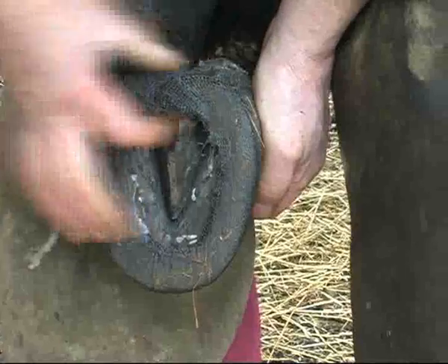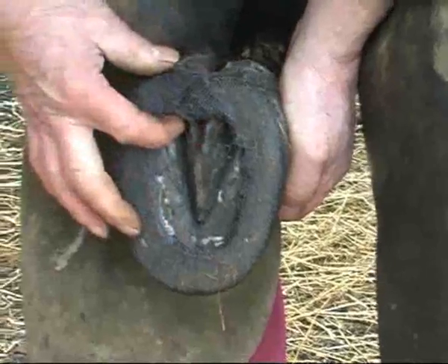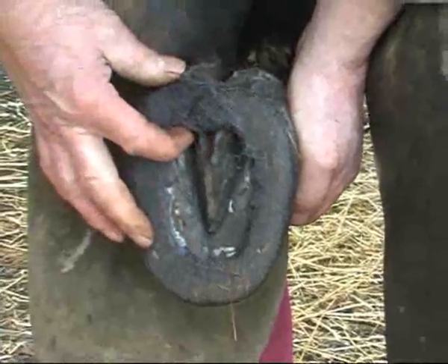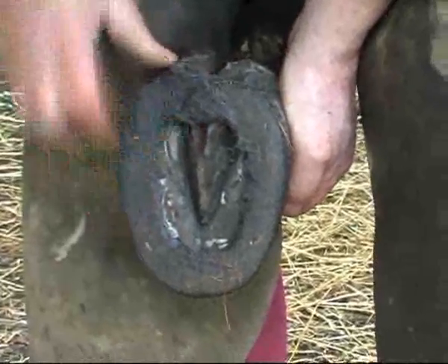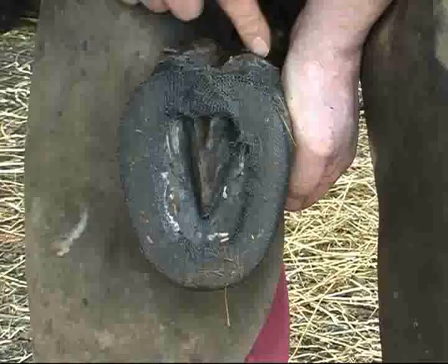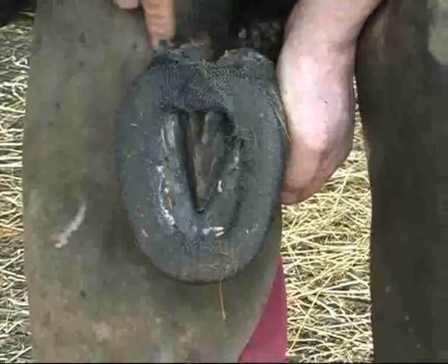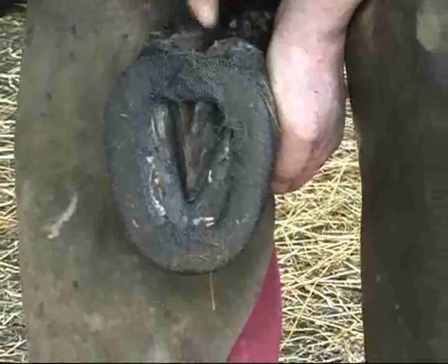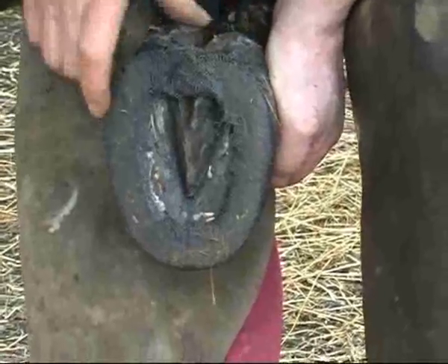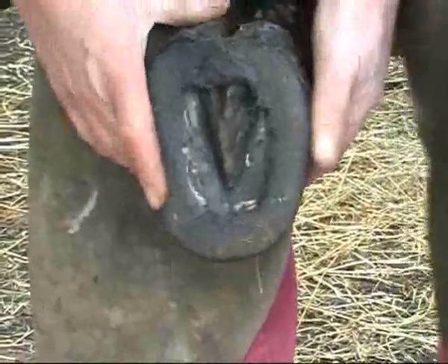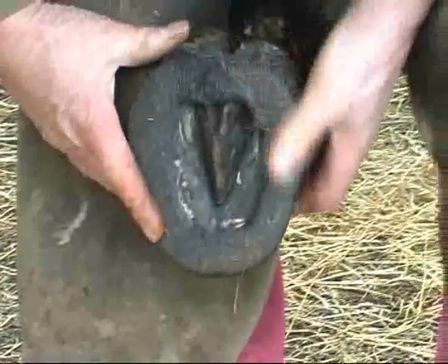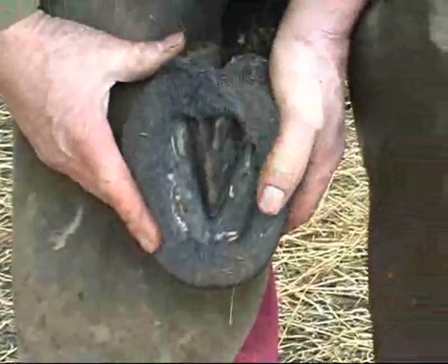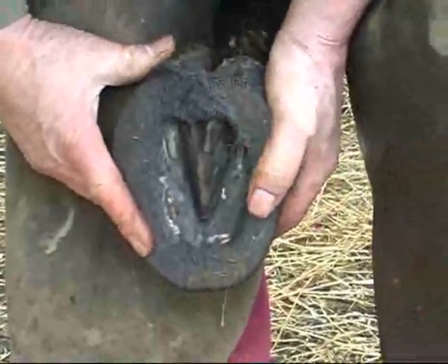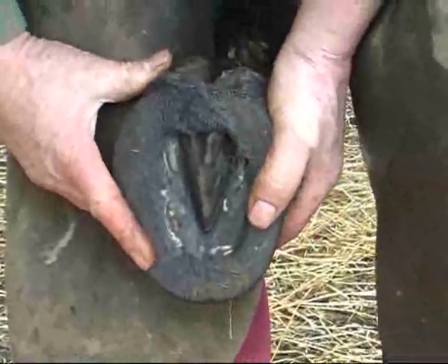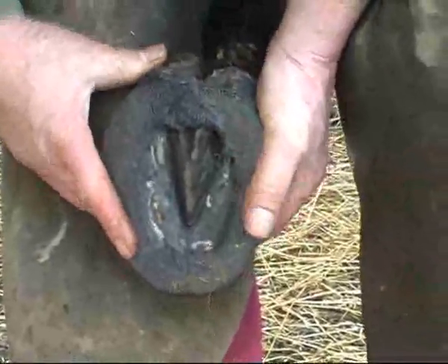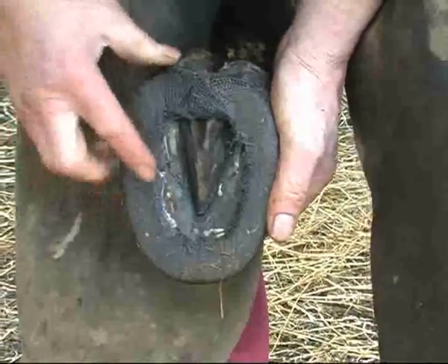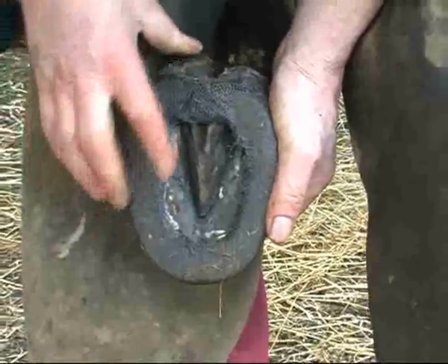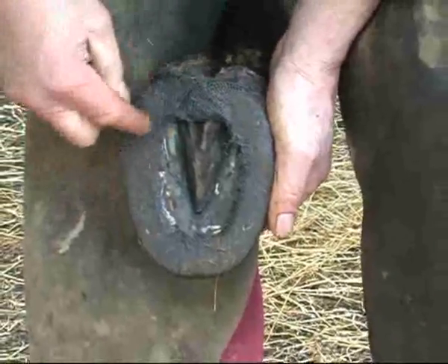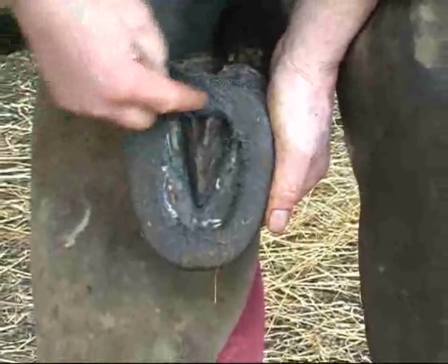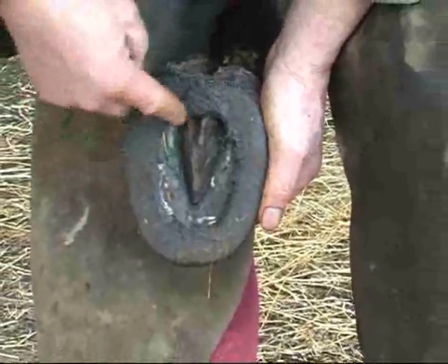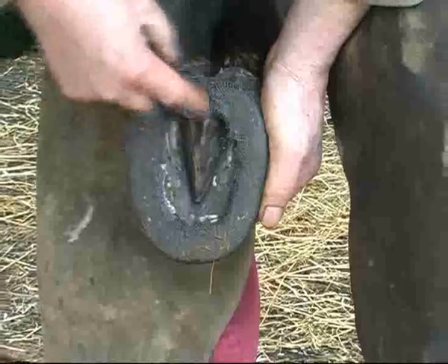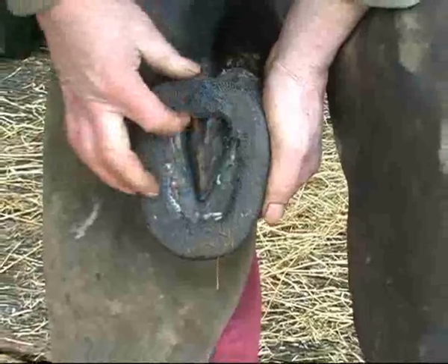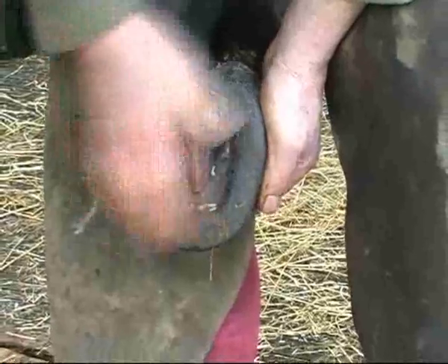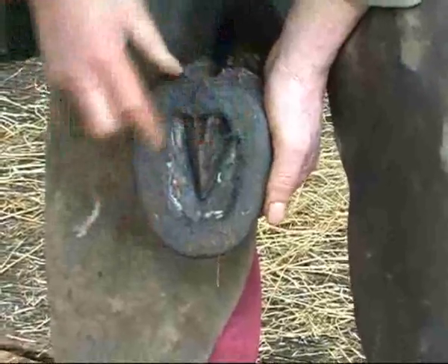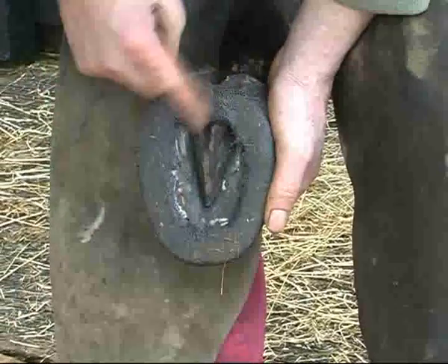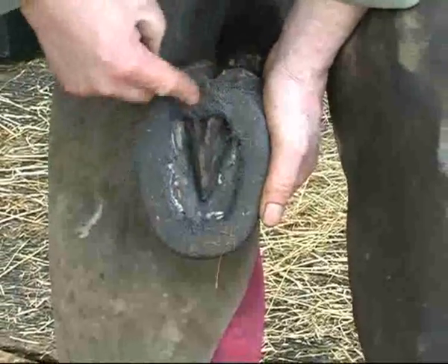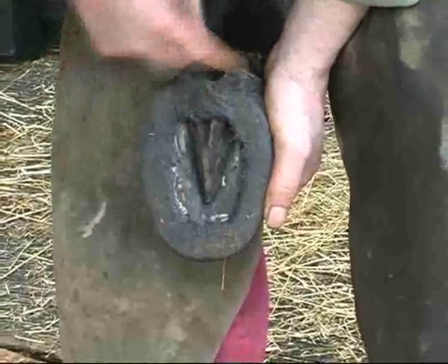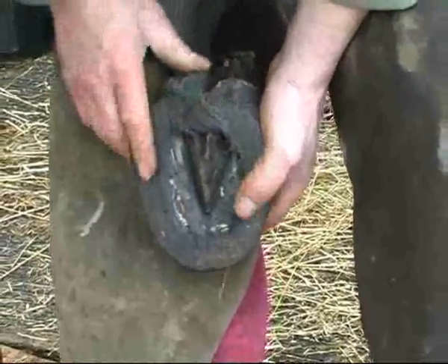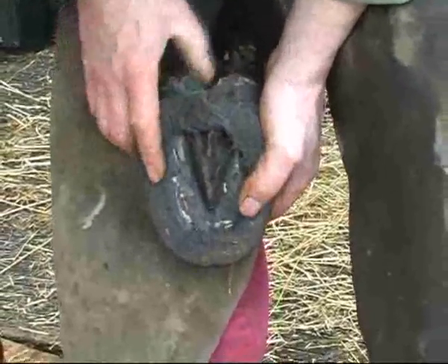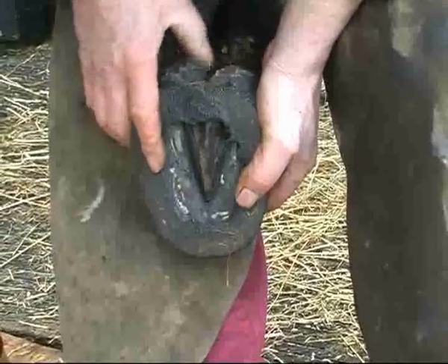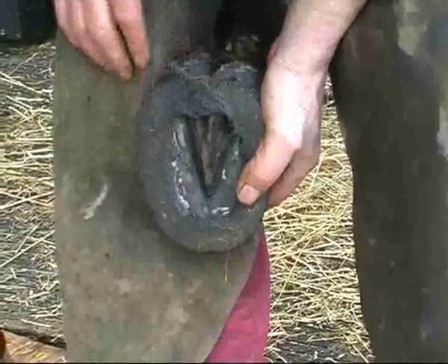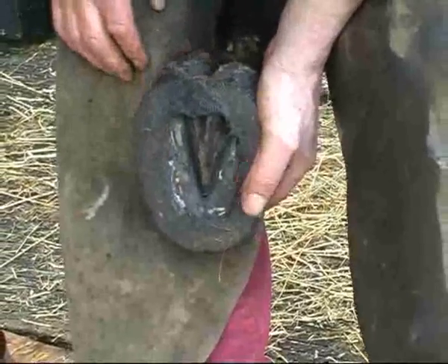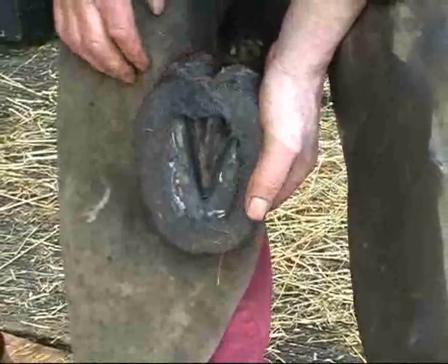I'll leave this bar in here, go back to the original system of releasing the heels so they can still move to some degree, but leave a bar in here to hold it all together to stabilise the shearing.